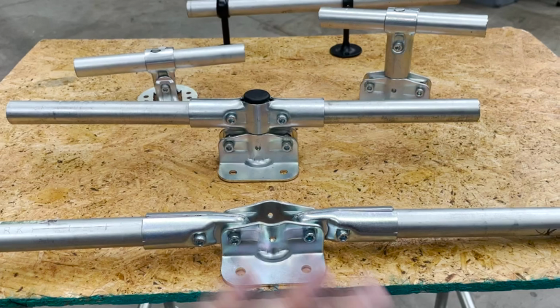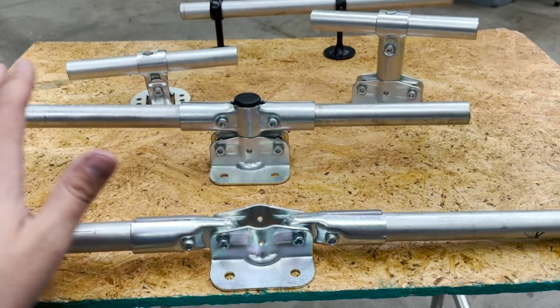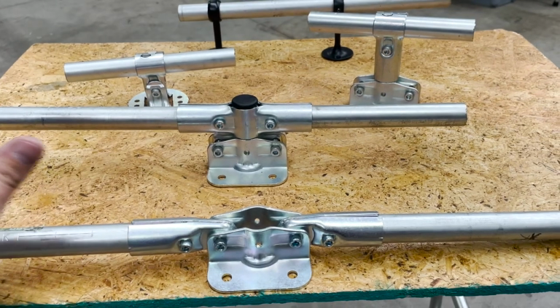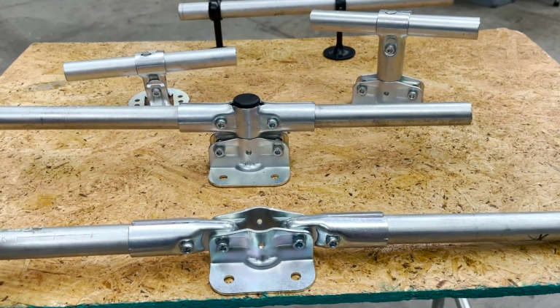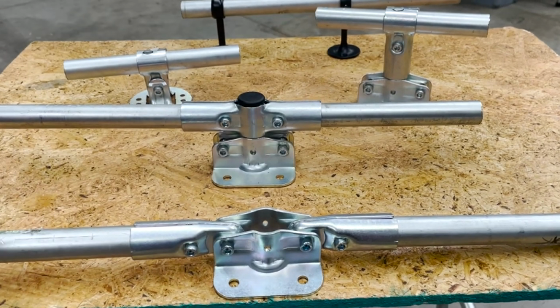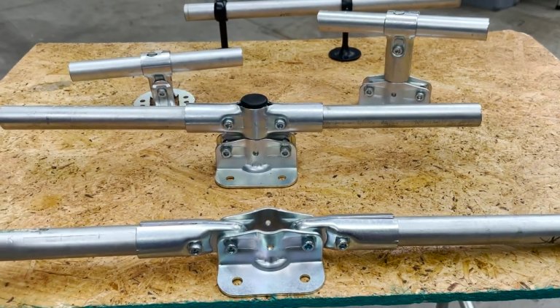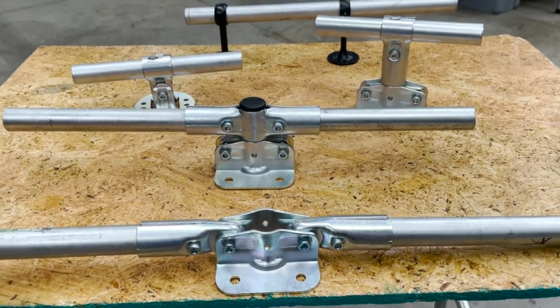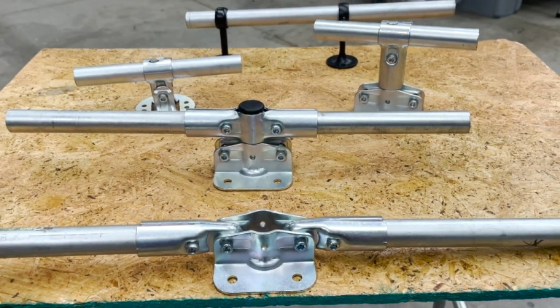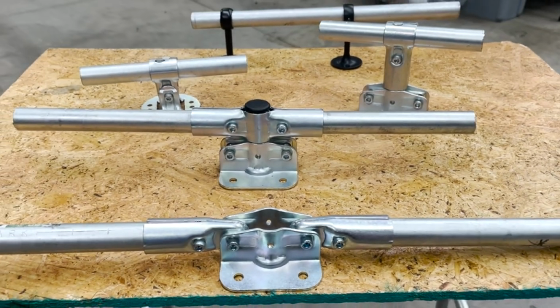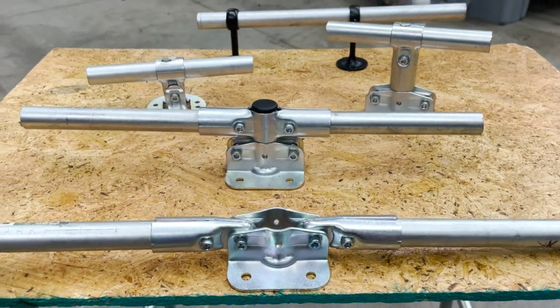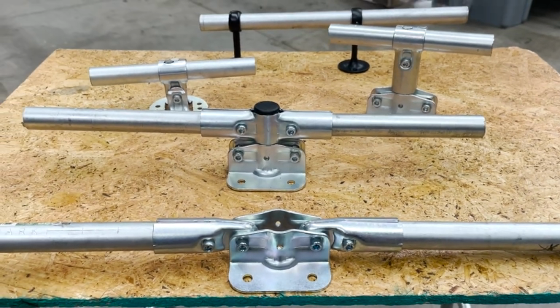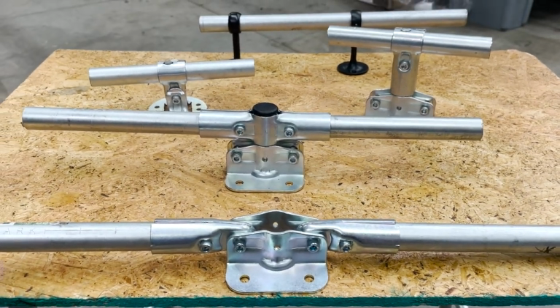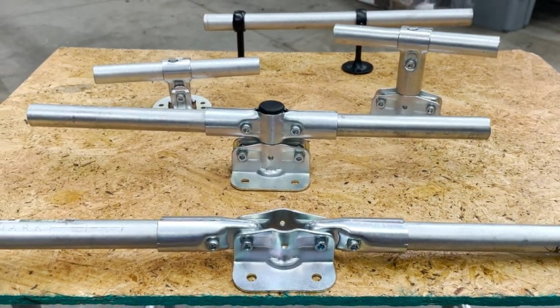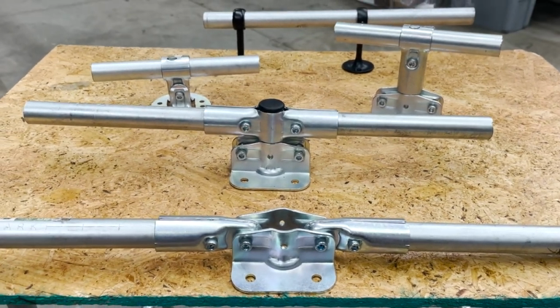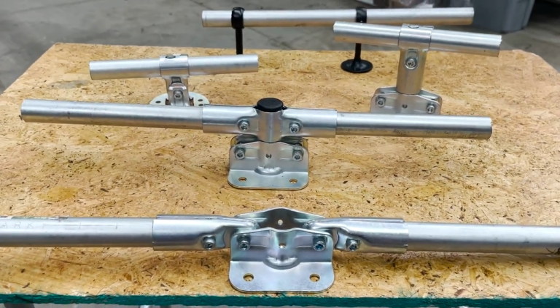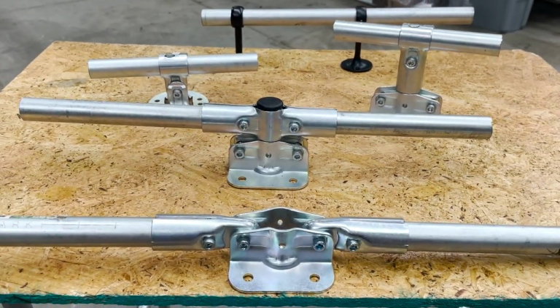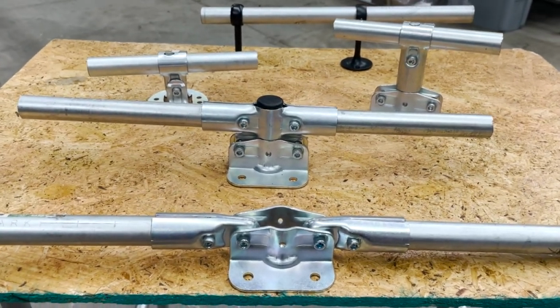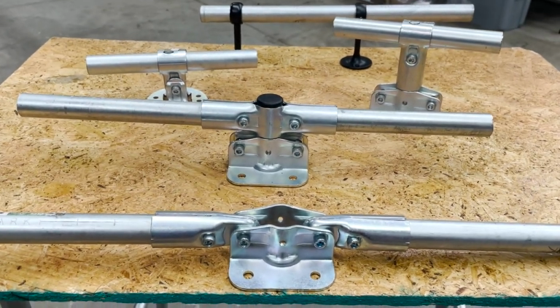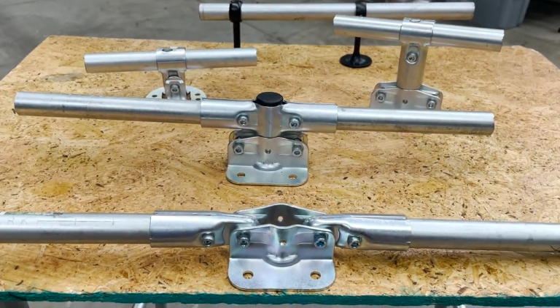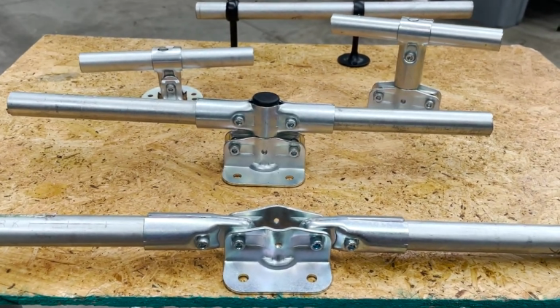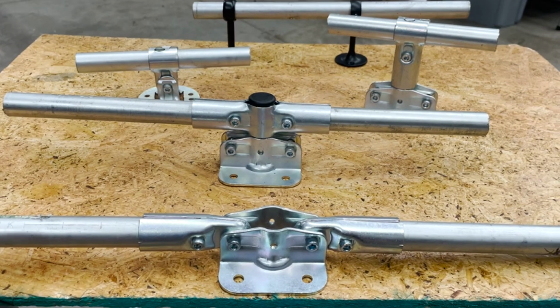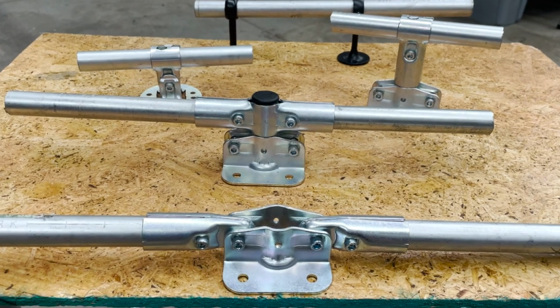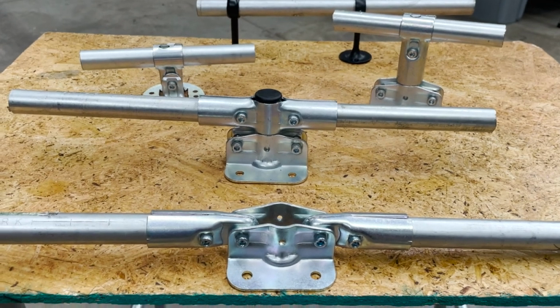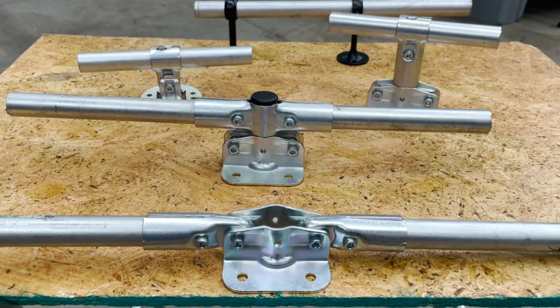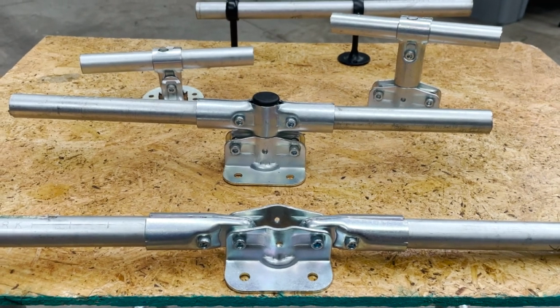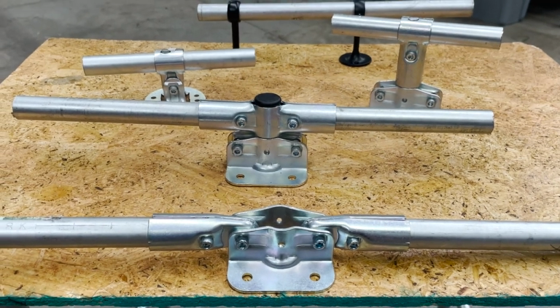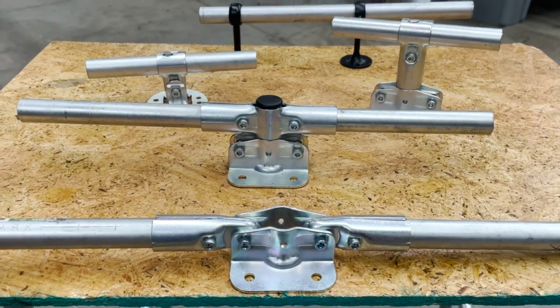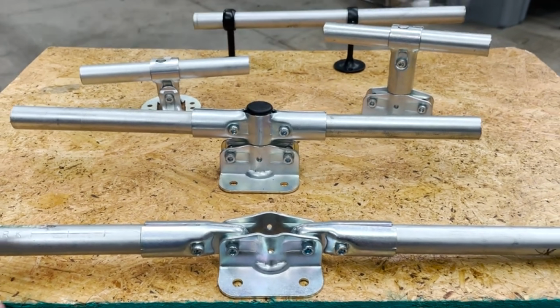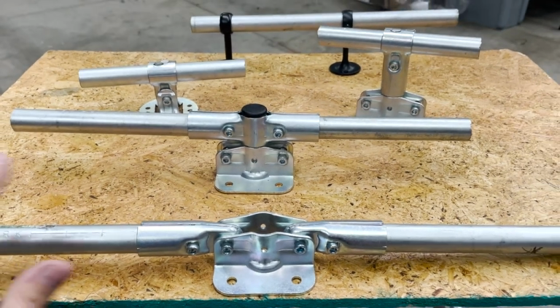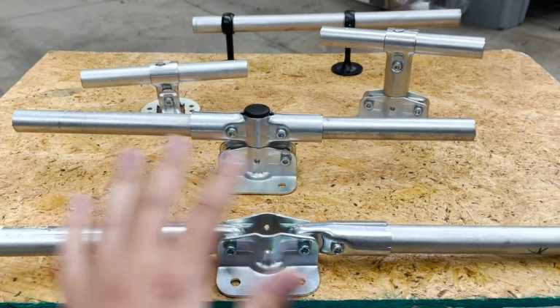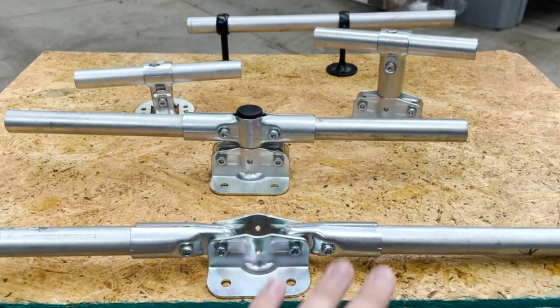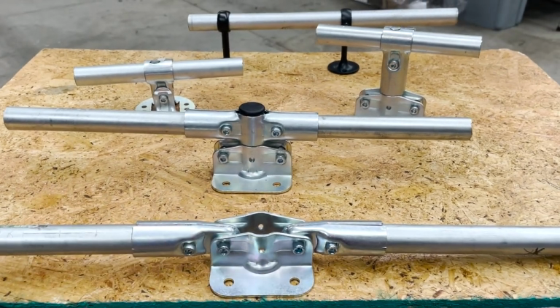Hey everybody, Jake here. This week I've talked to quite a few customers who all had similar questions, and that was: how can I create a horizontal flange?